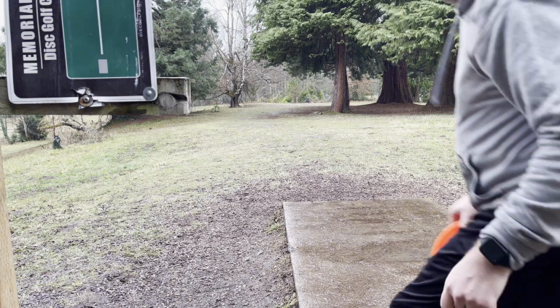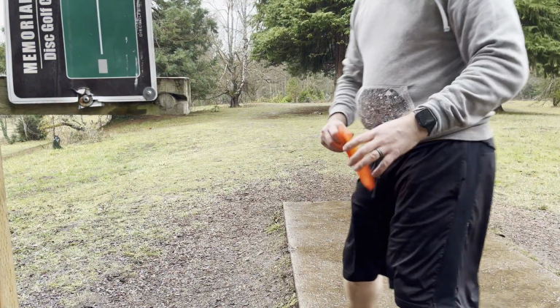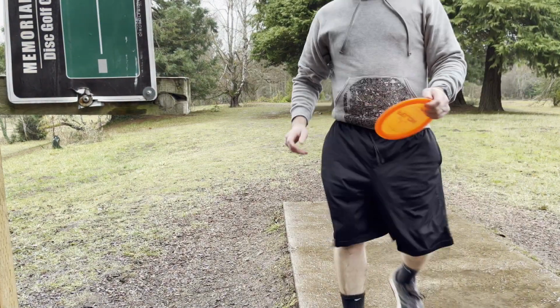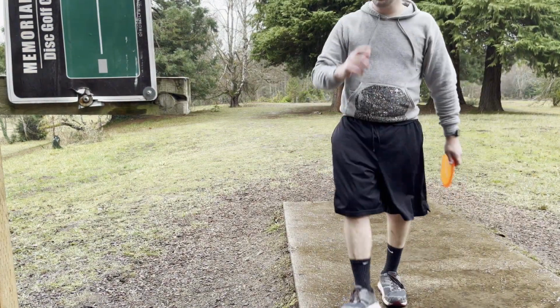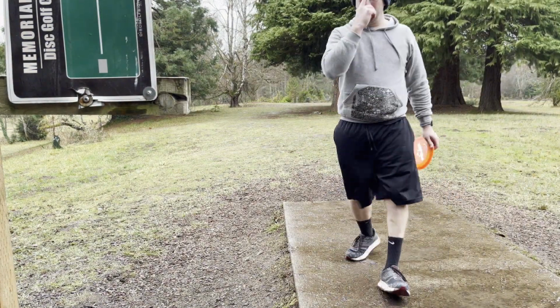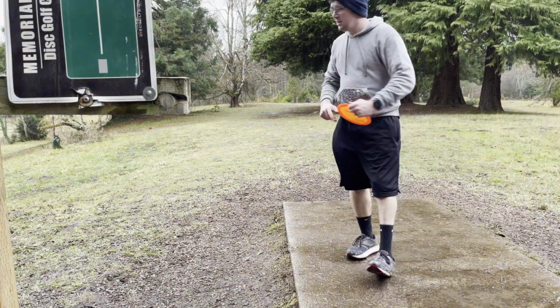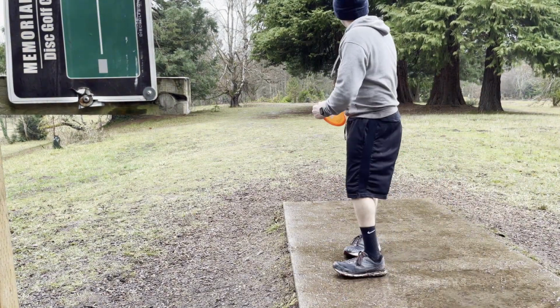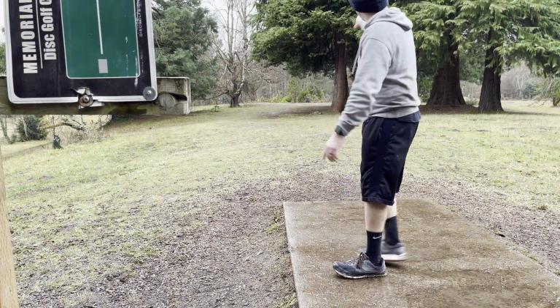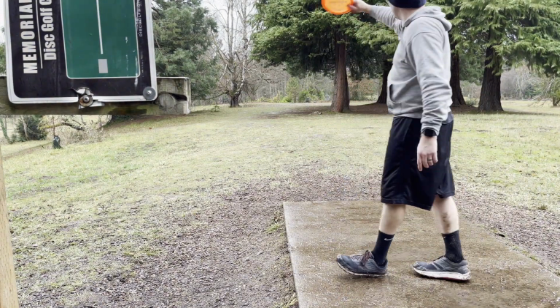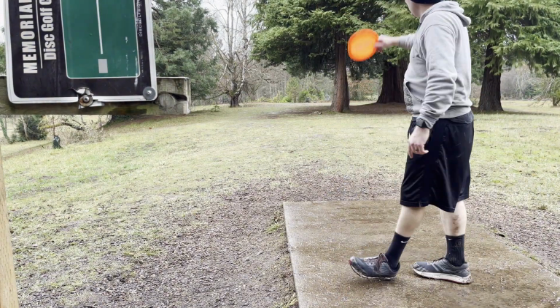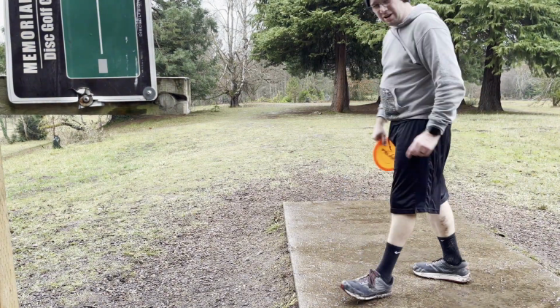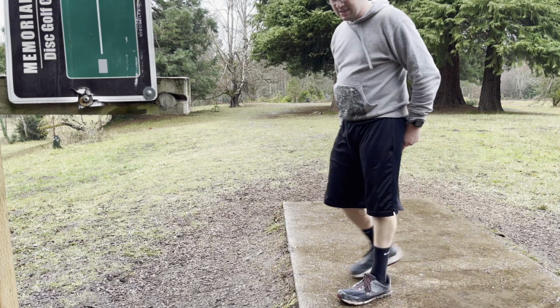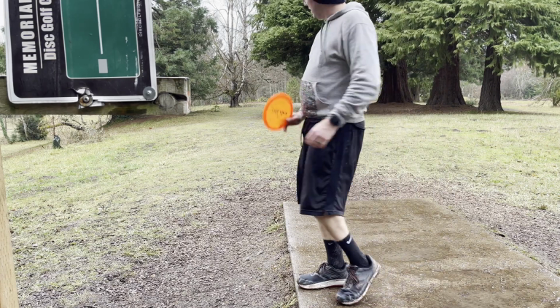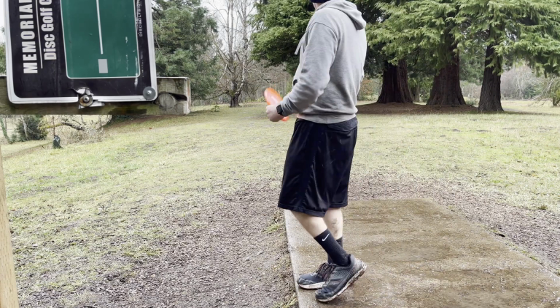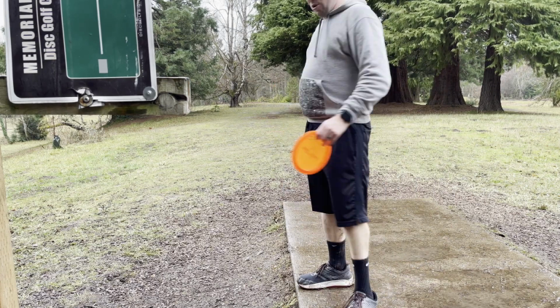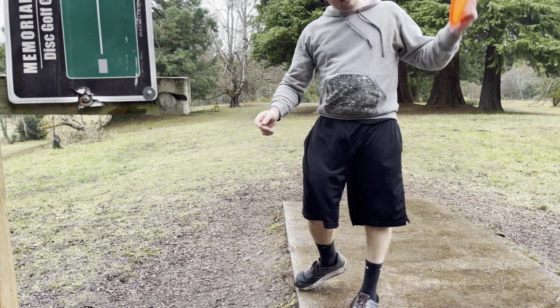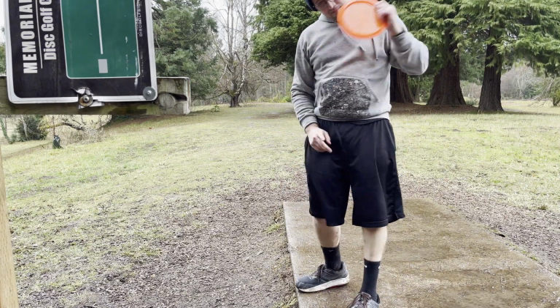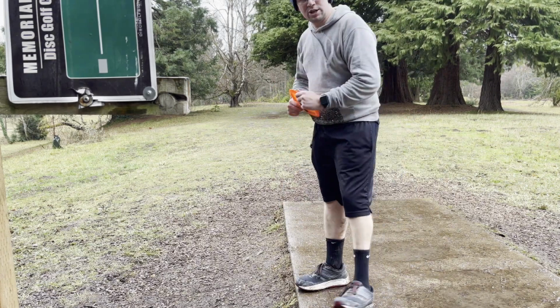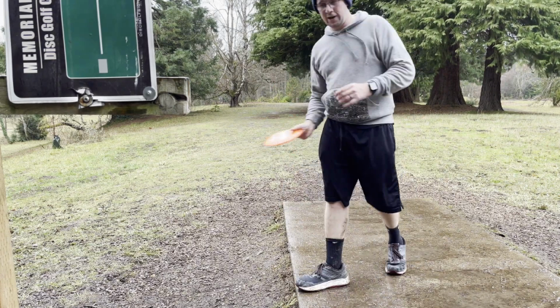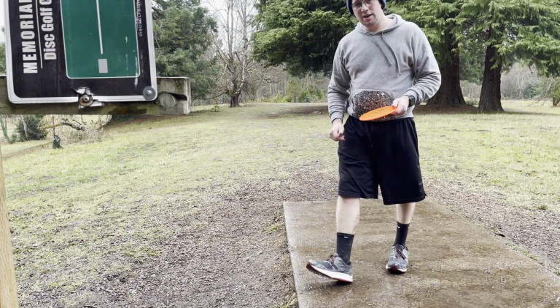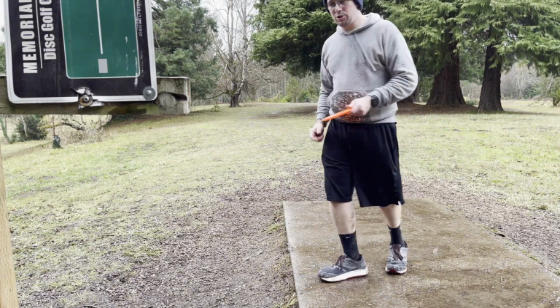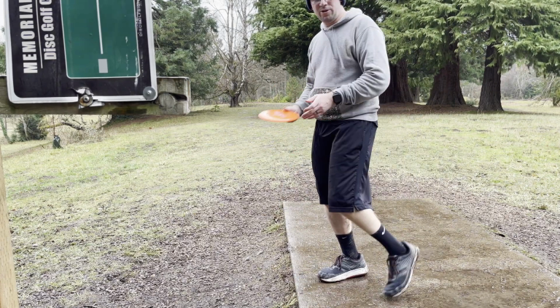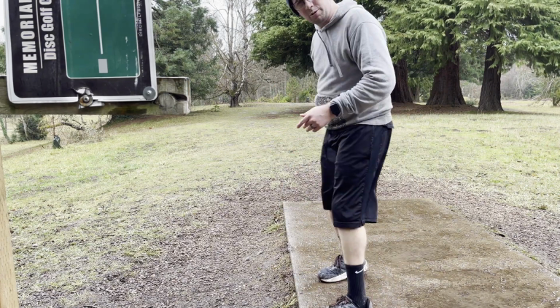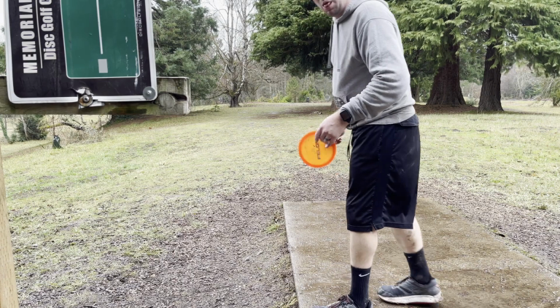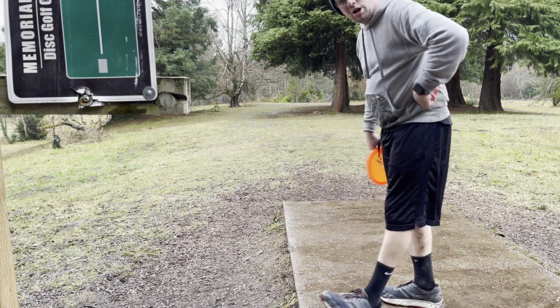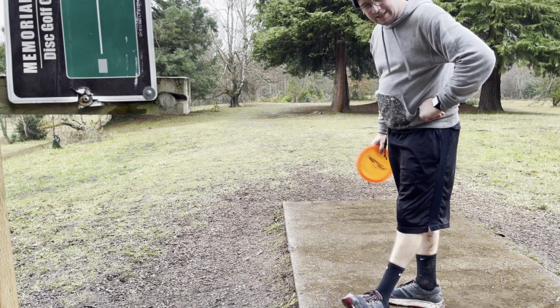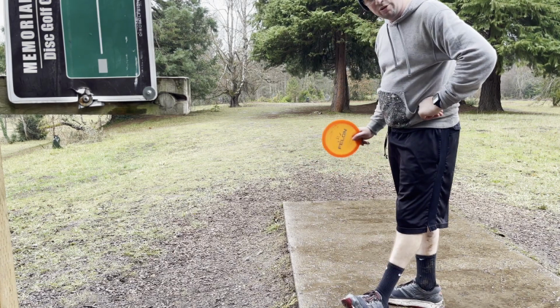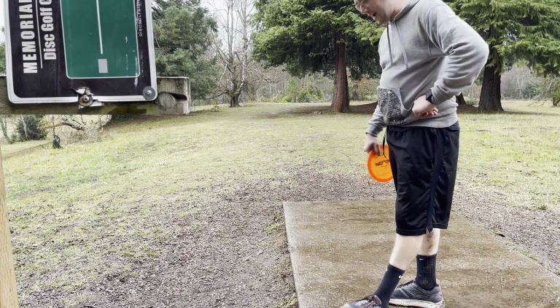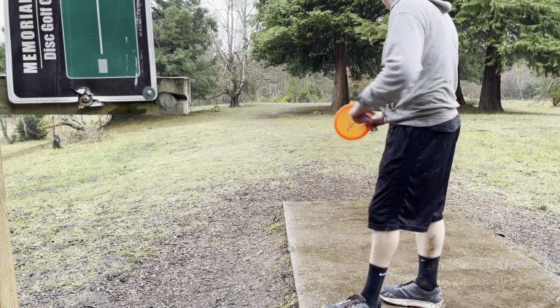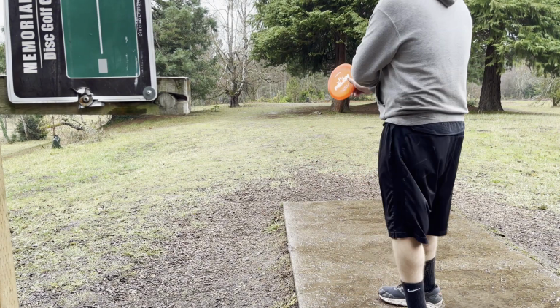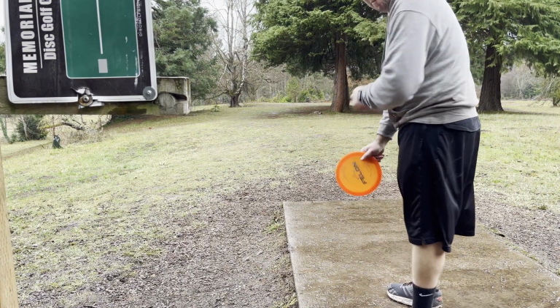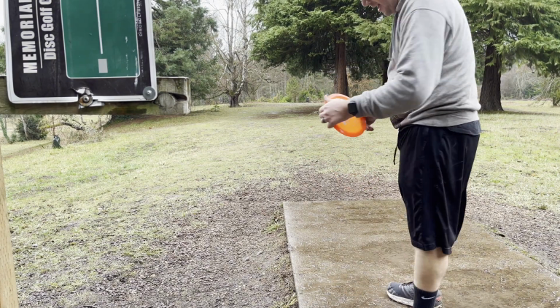Hole number four out here. 230 feet. We do have no airspace. So I'm going to try doing a forehand, keep it low to the ground, hoping to get some ground action and skip up towards the basket.